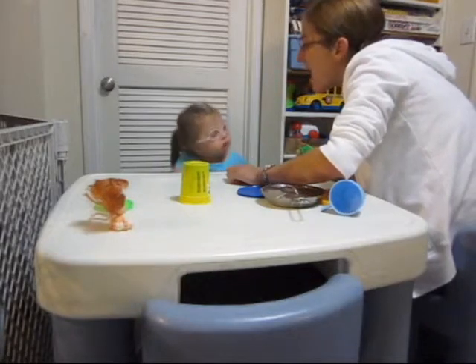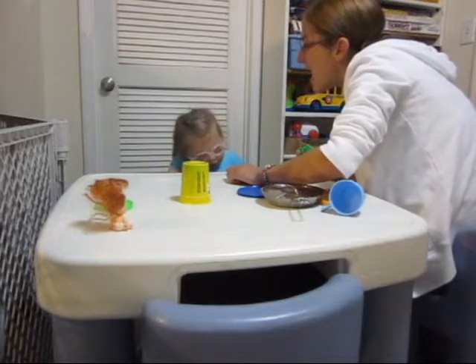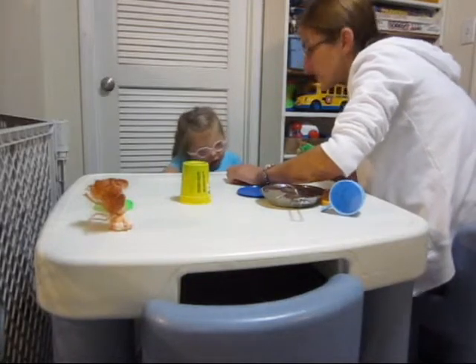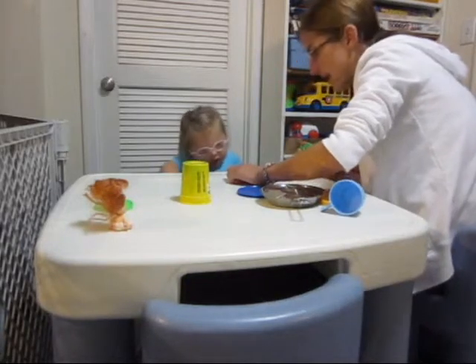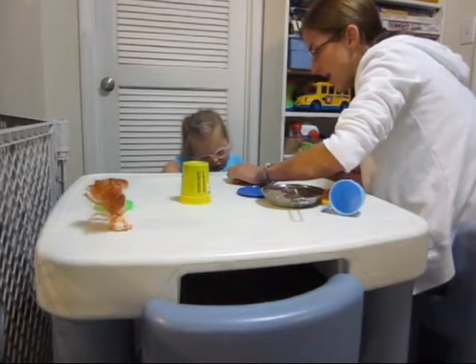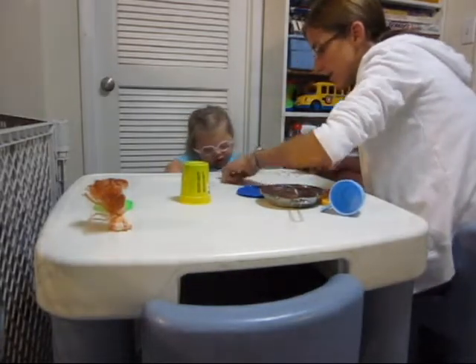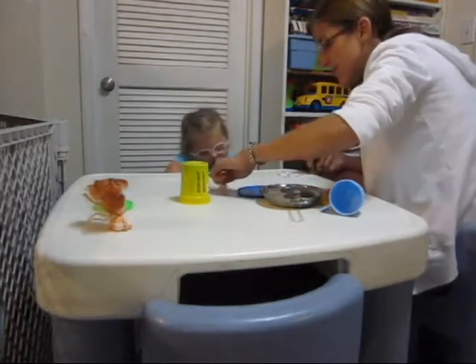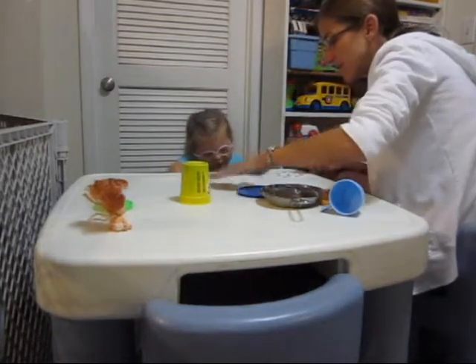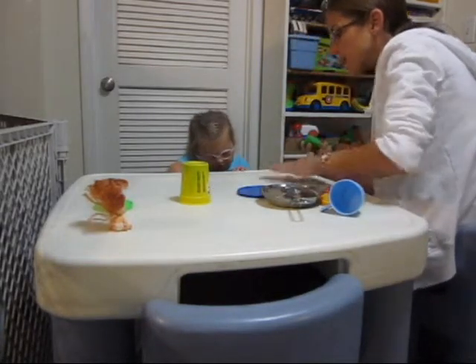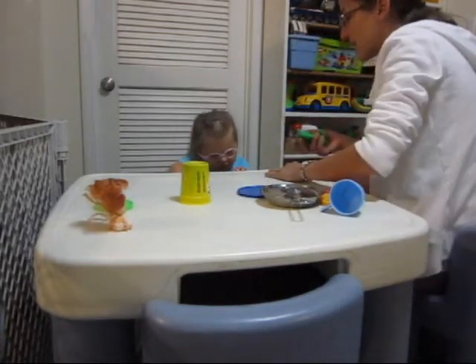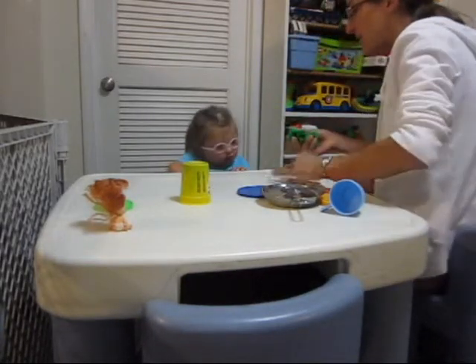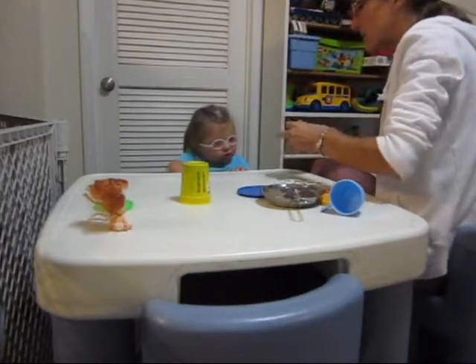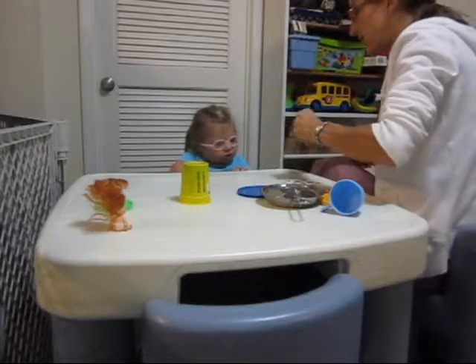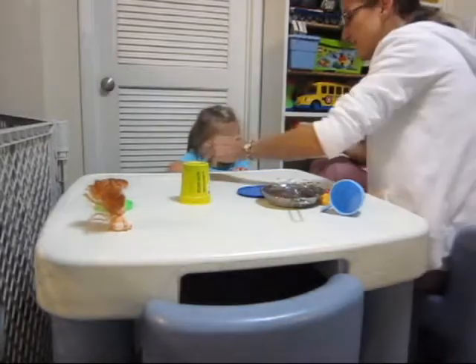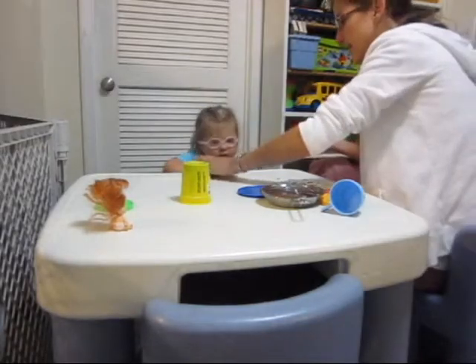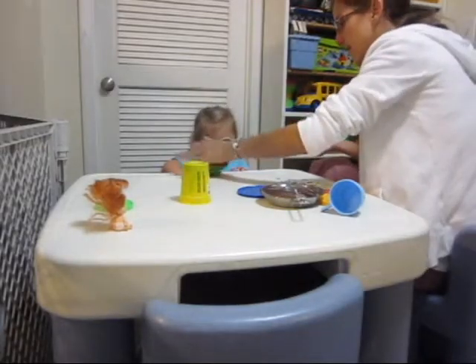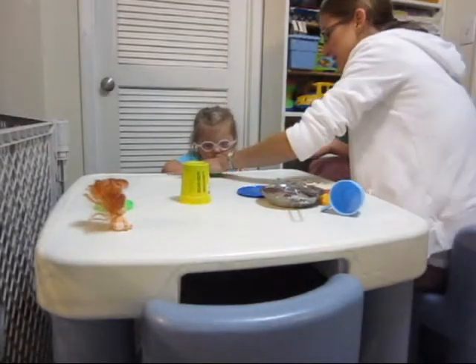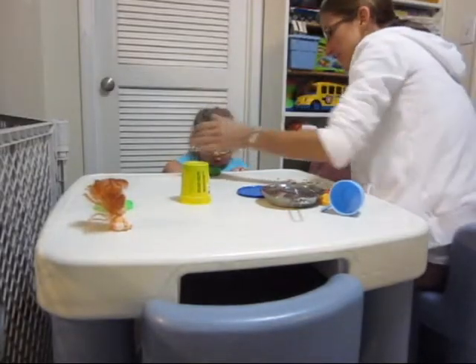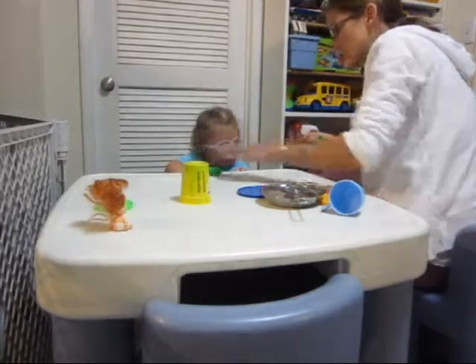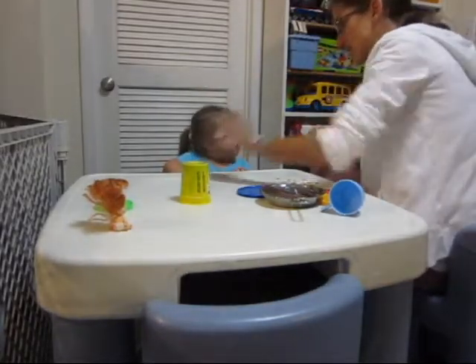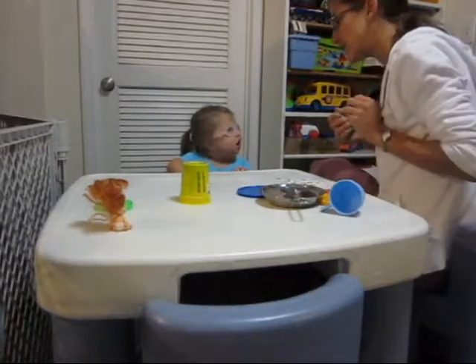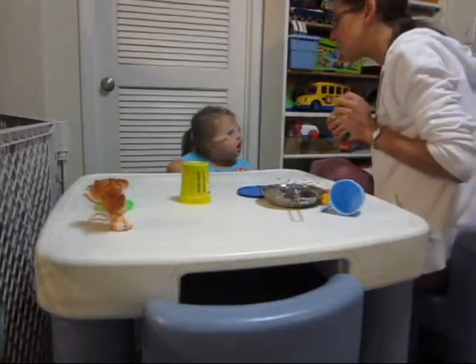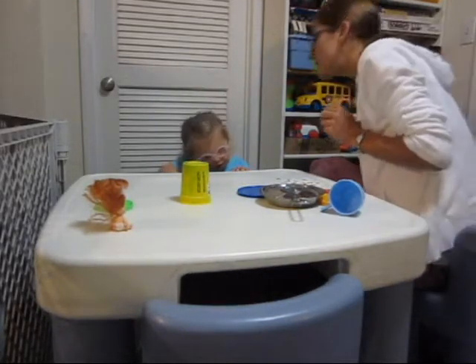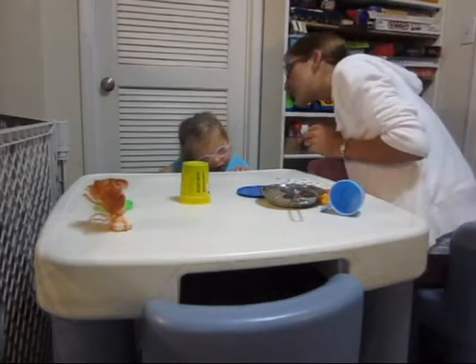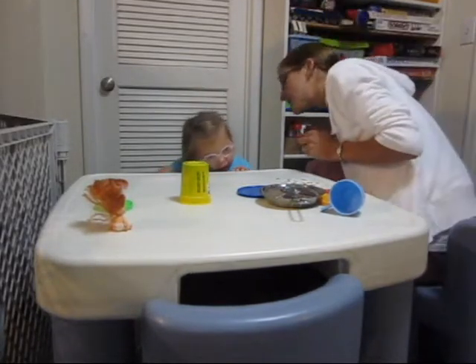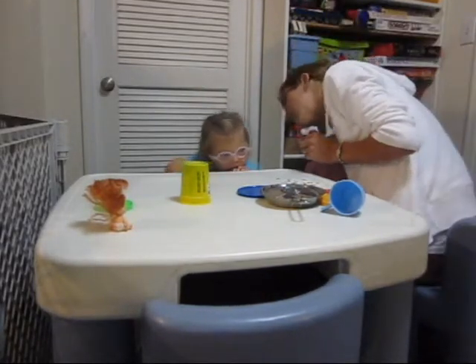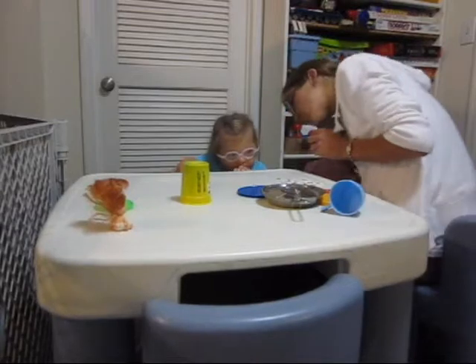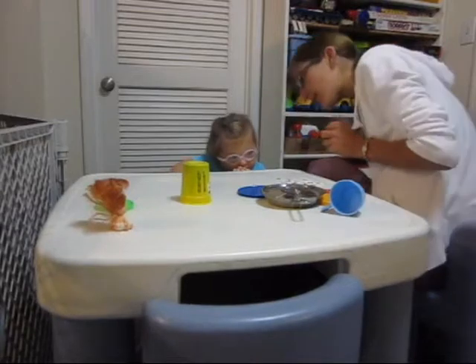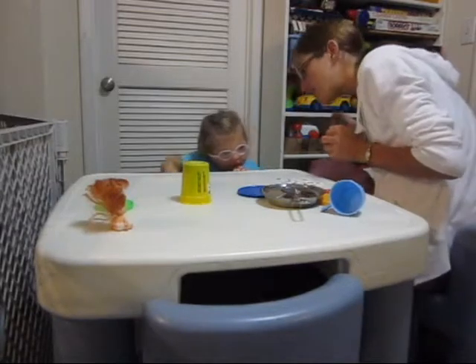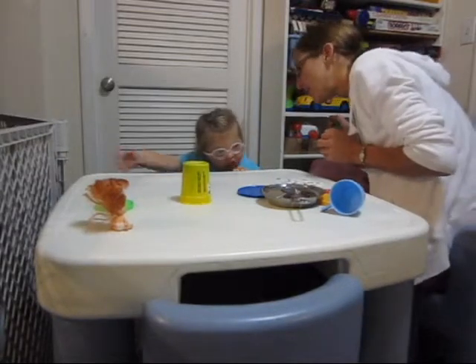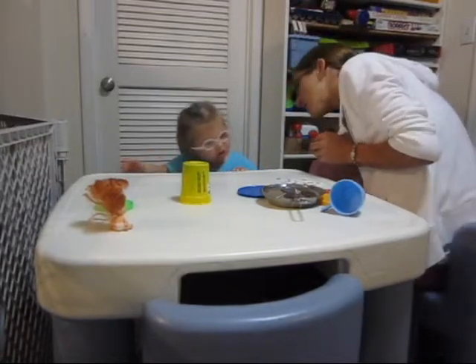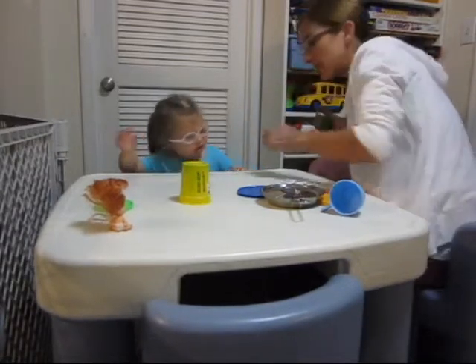Eh. Eh. Good. Alright, we're going to put that here. I'll give you some and I'll give me some. Put your foot under the table so I know you're ready. Show me you're ready.